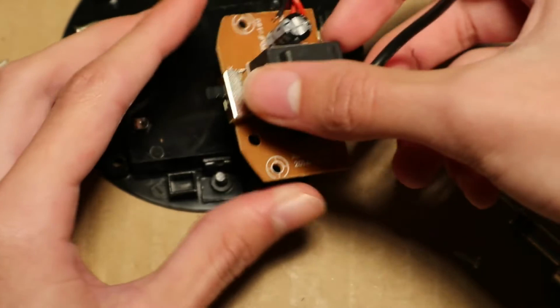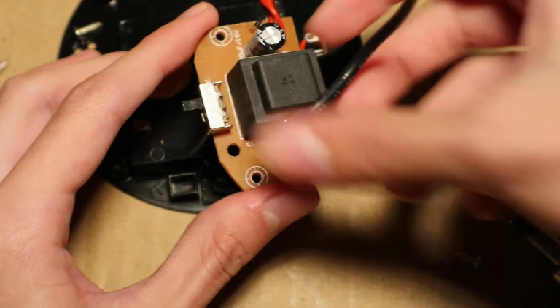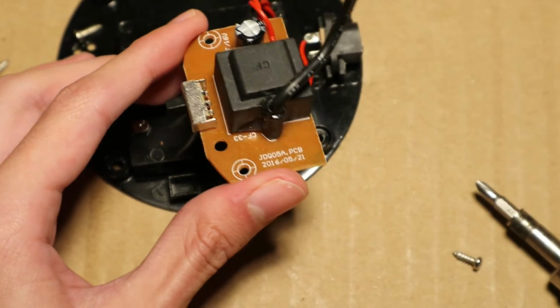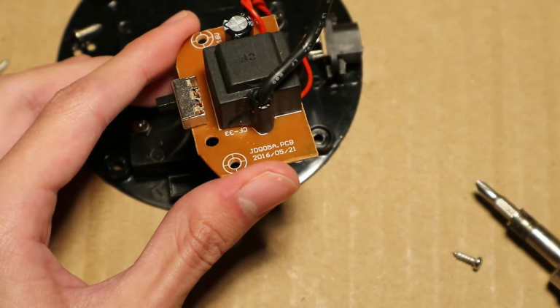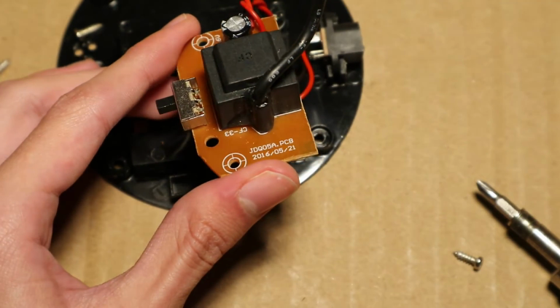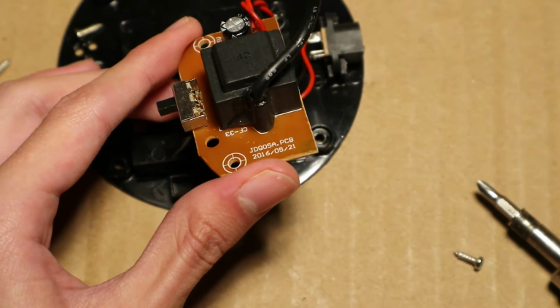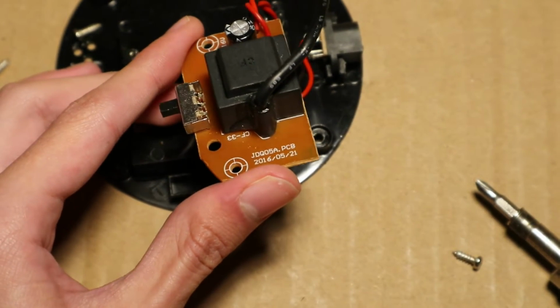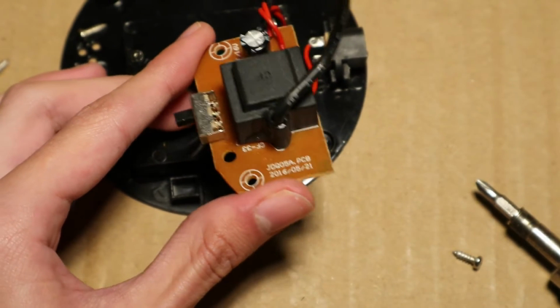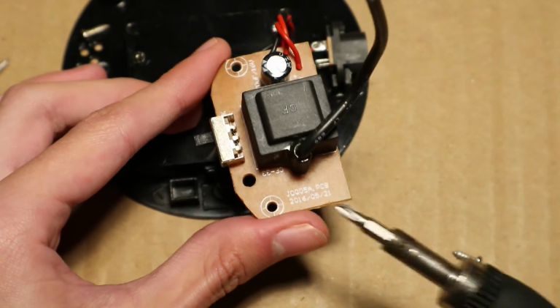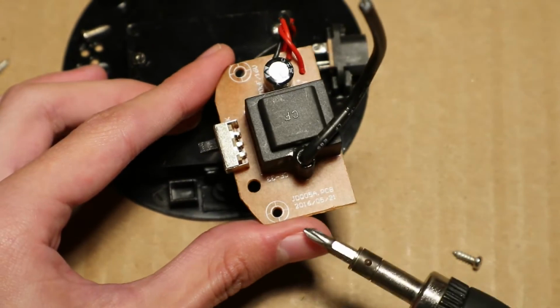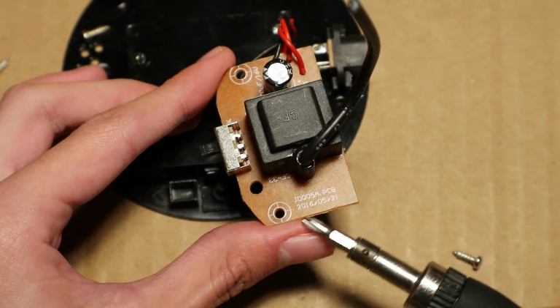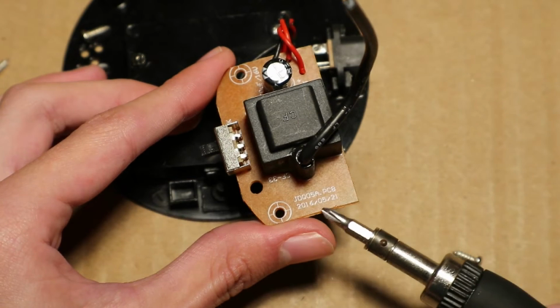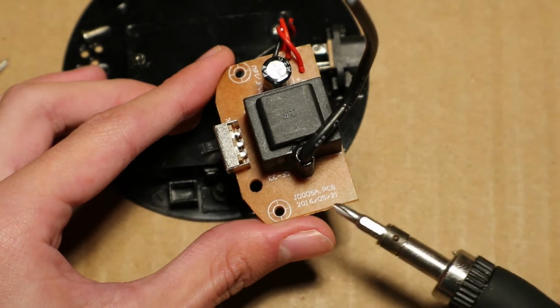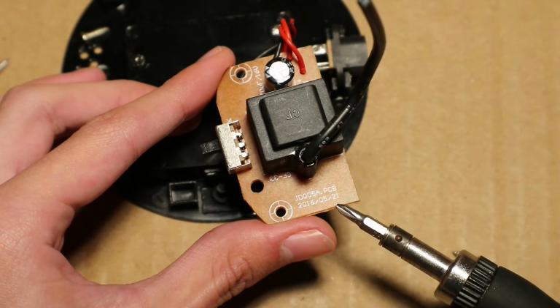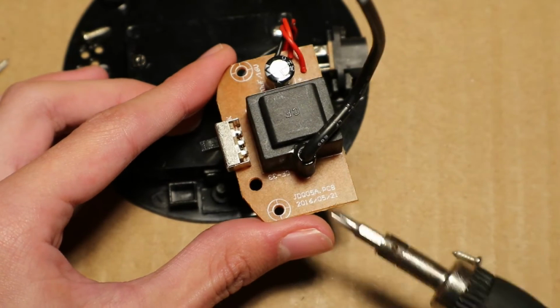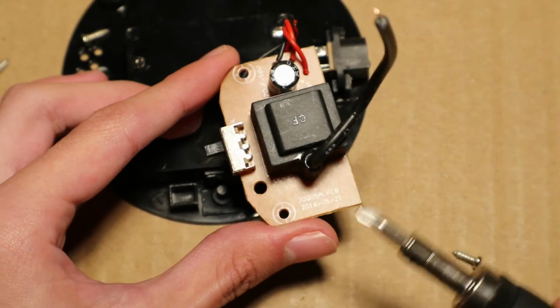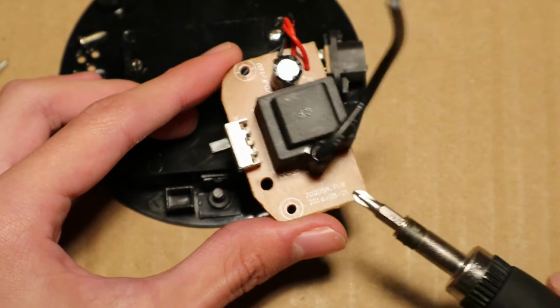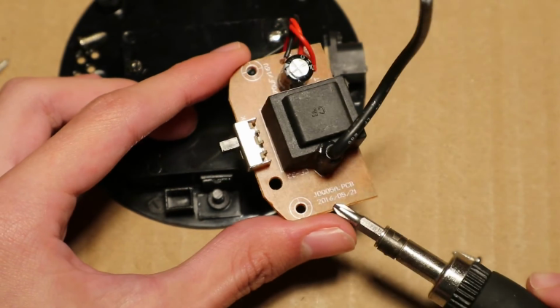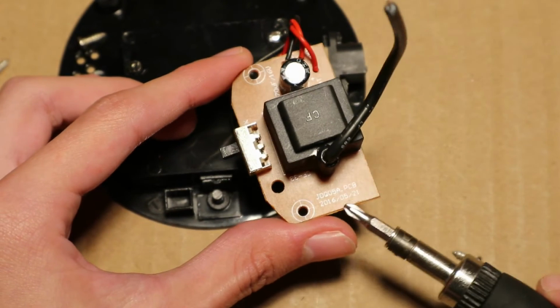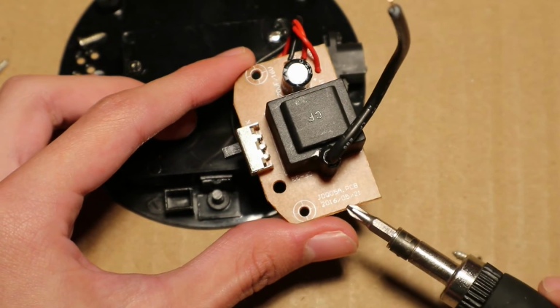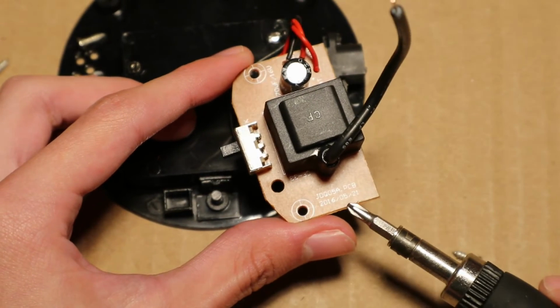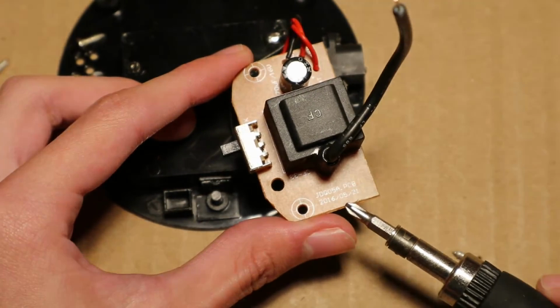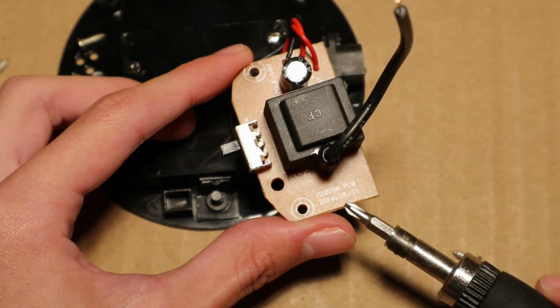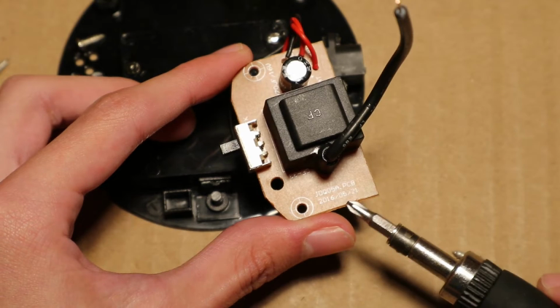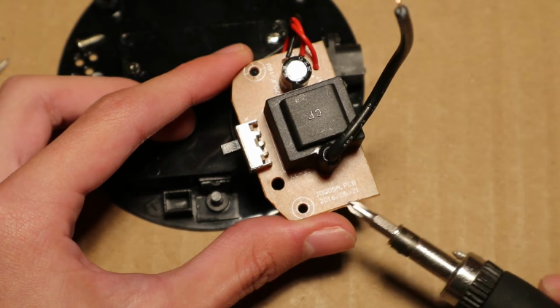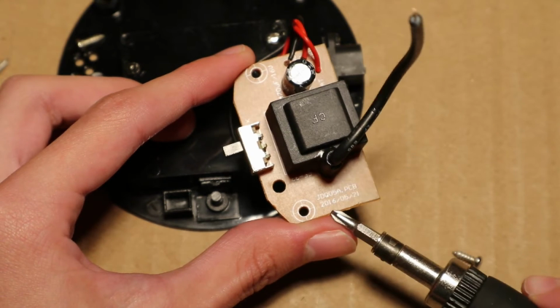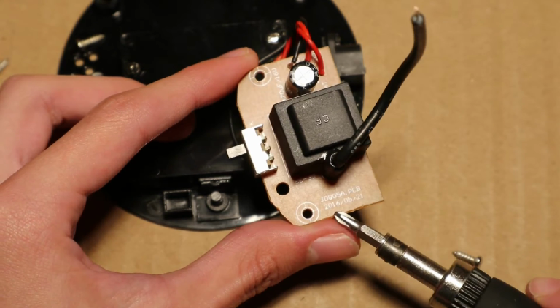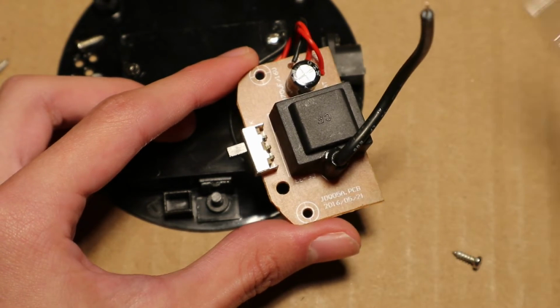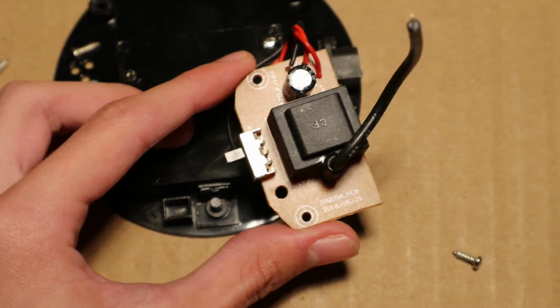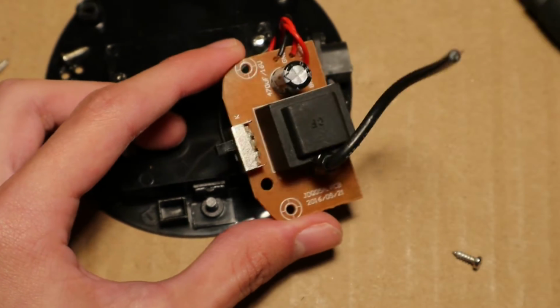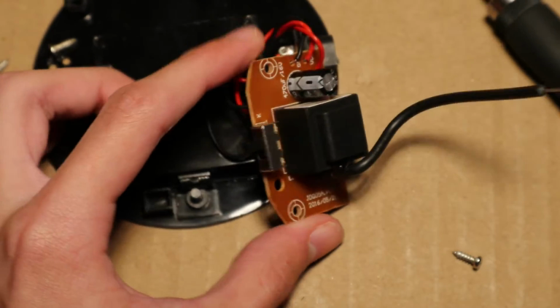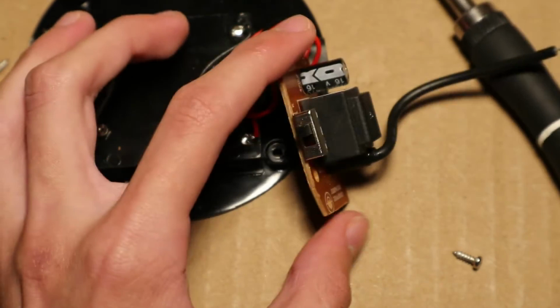The circuit board also has this date on it: 2016 521. So does that mean that this was designed on May 21st of 2016? That's interesting.